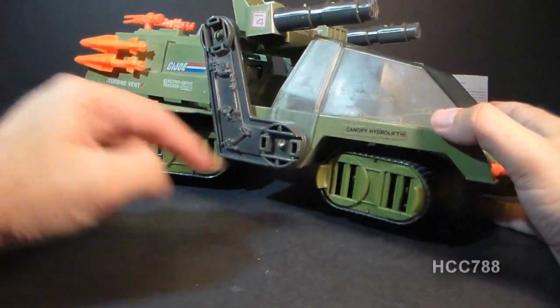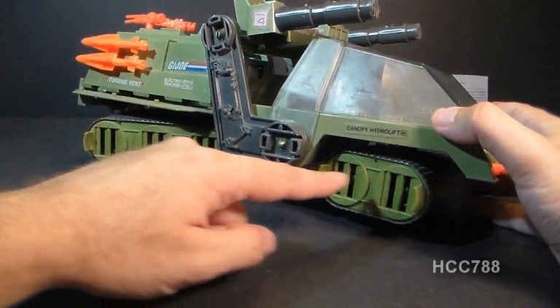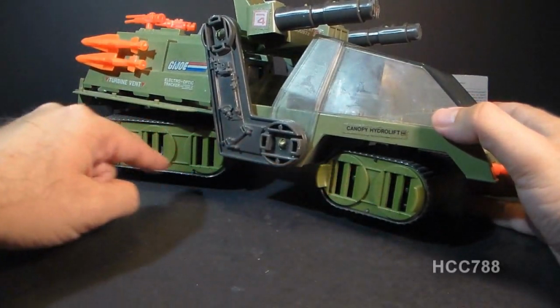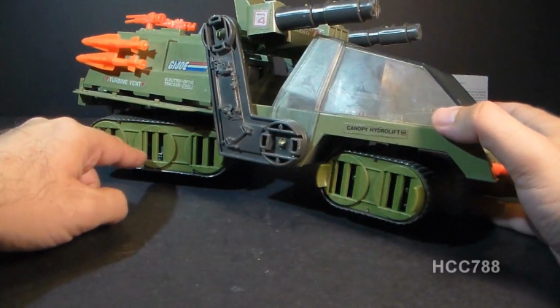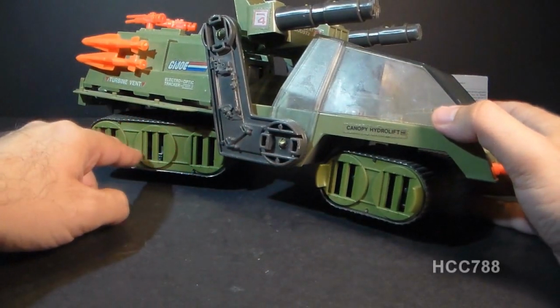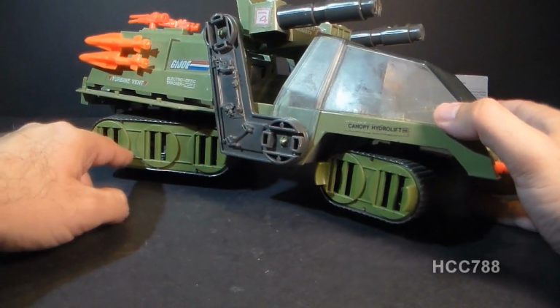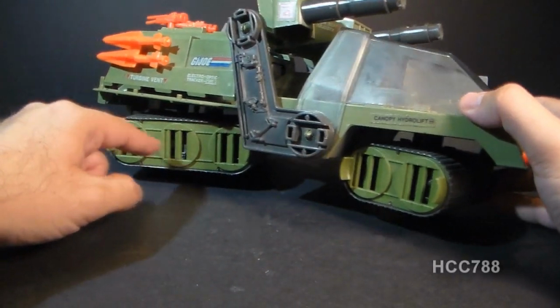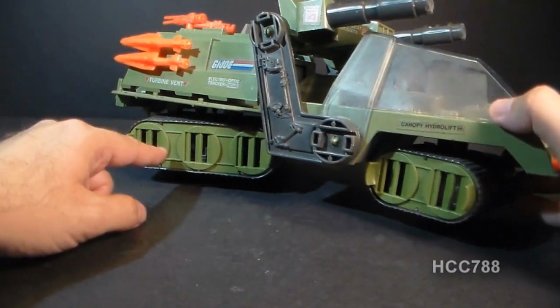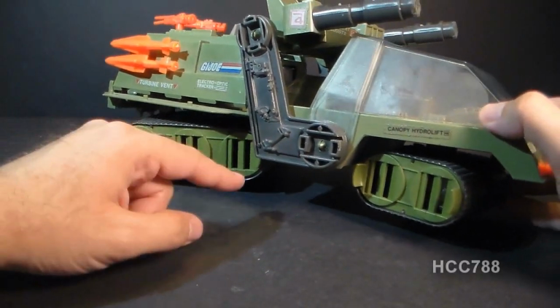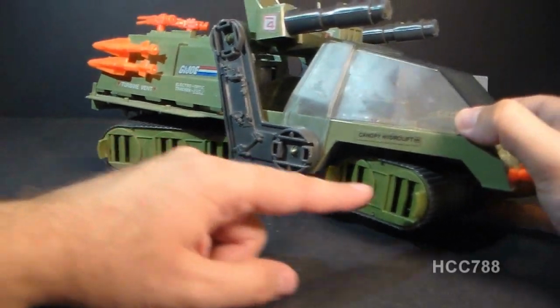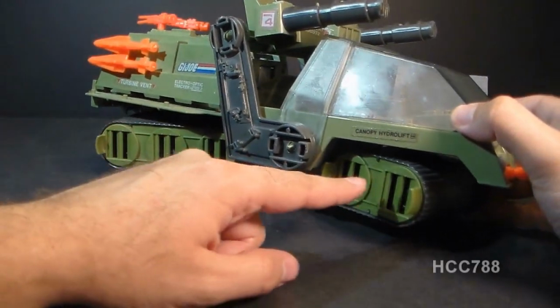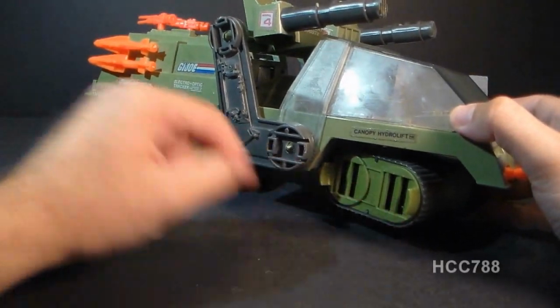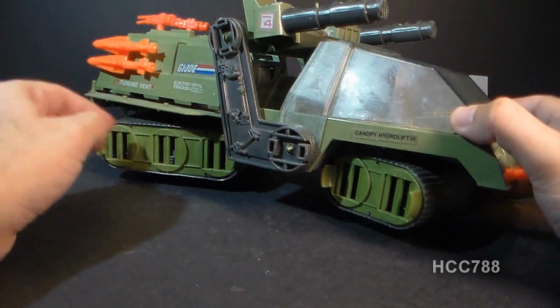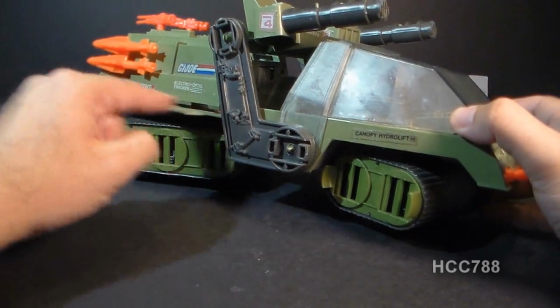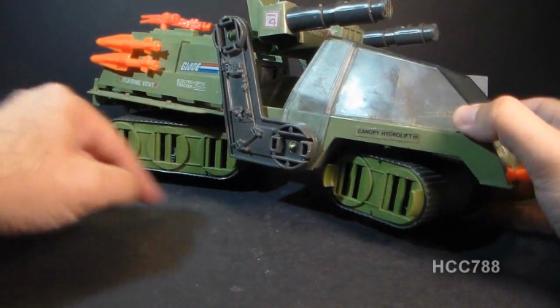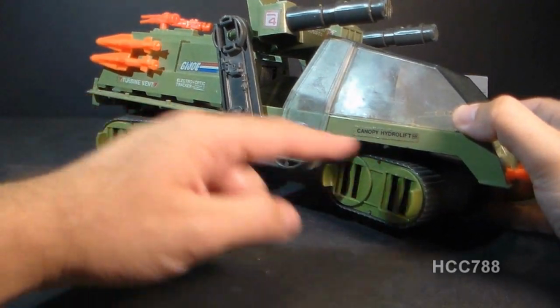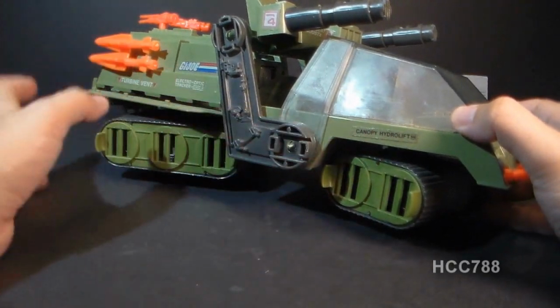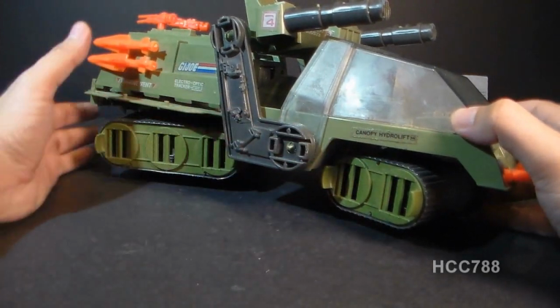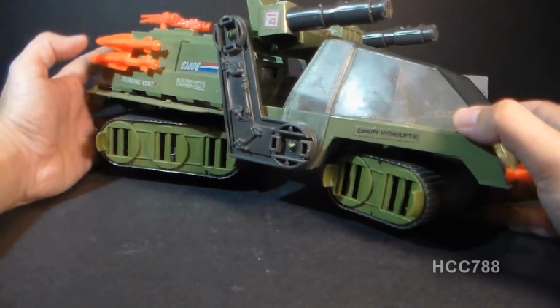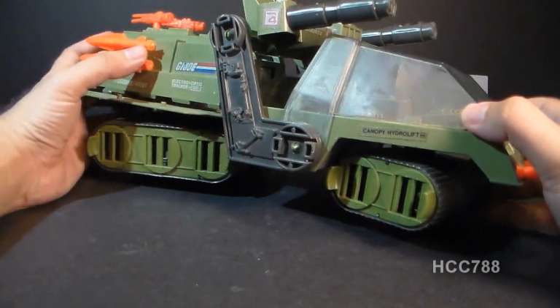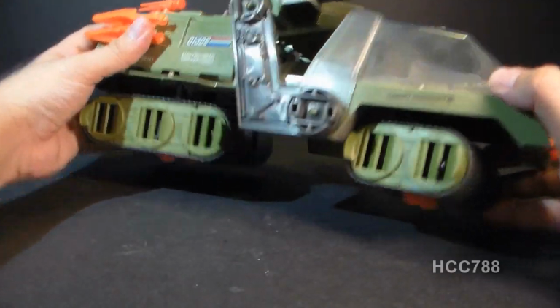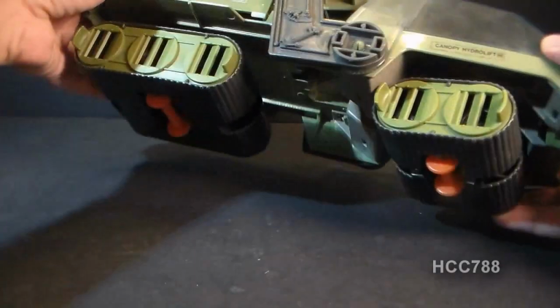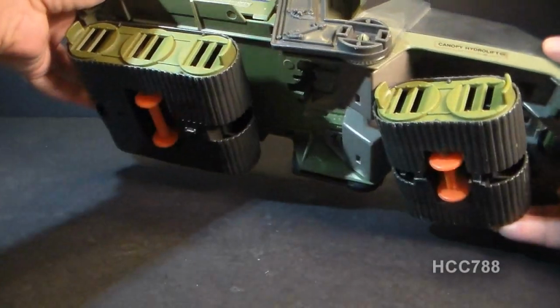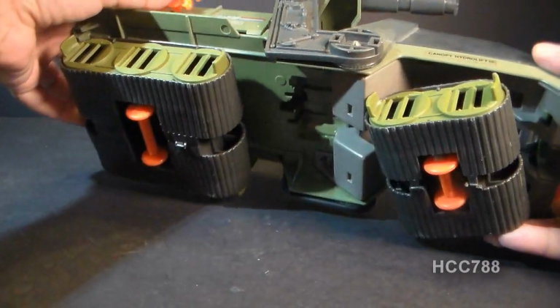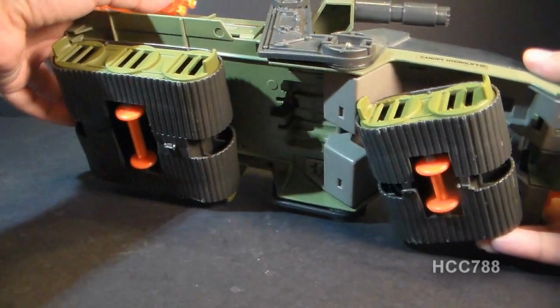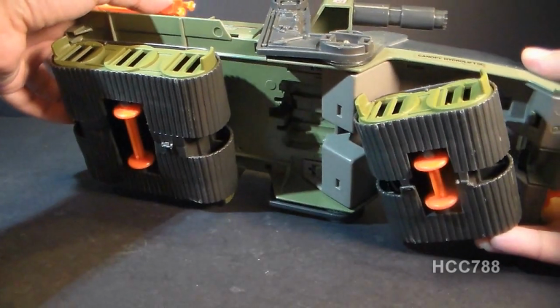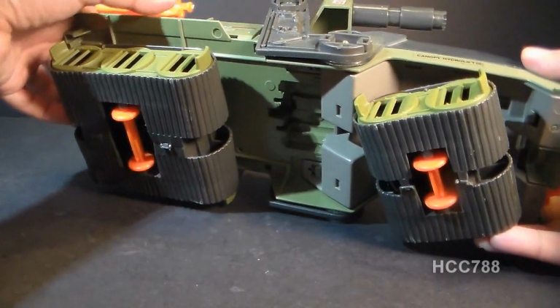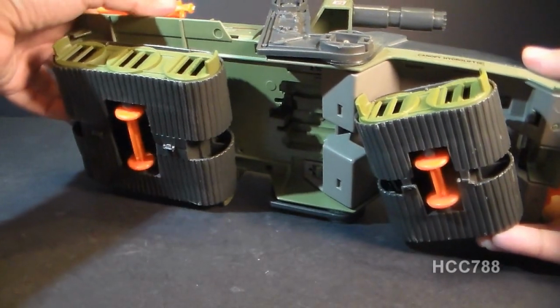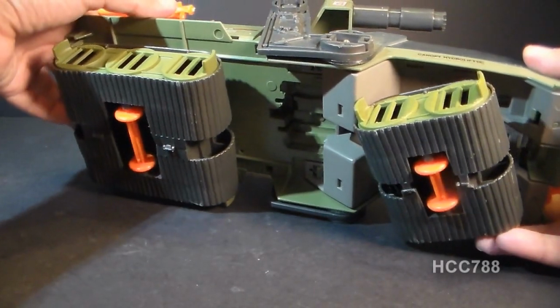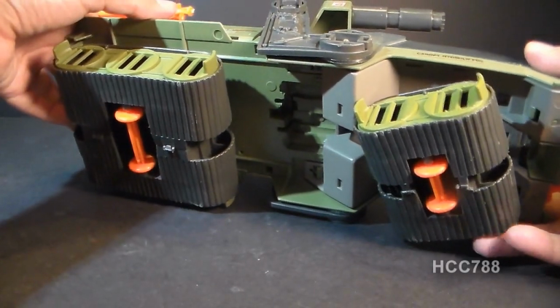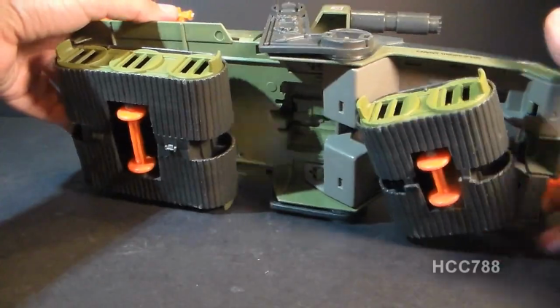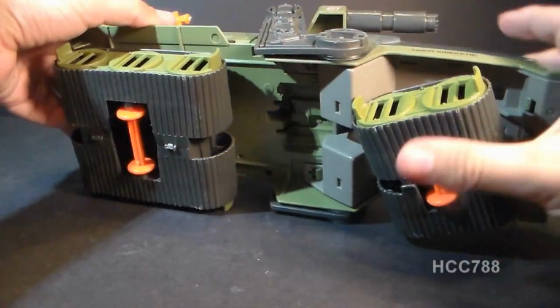You have front and back treads. The back treads are larger than the front treads, and these are fake treads. Turning the vehicle over, you can see the wheels that it rolls on.